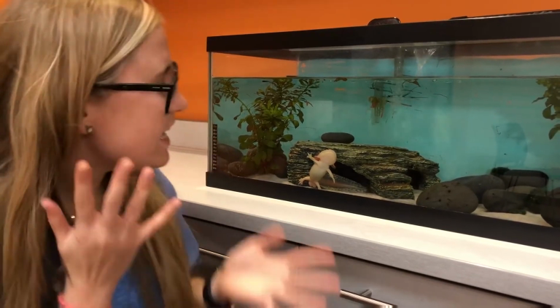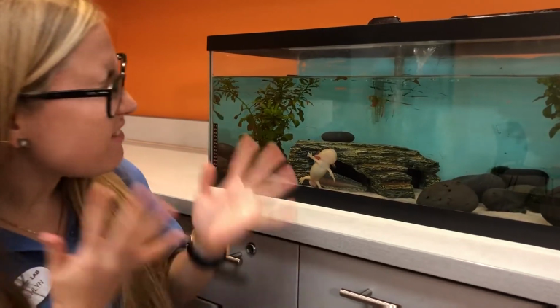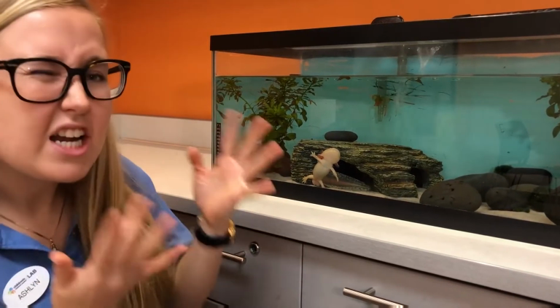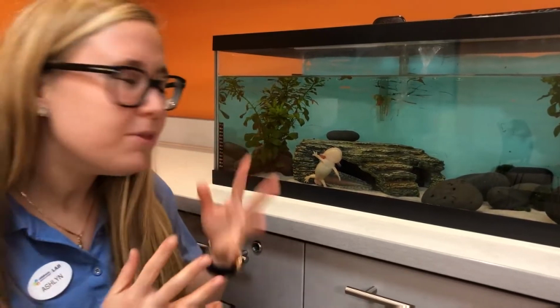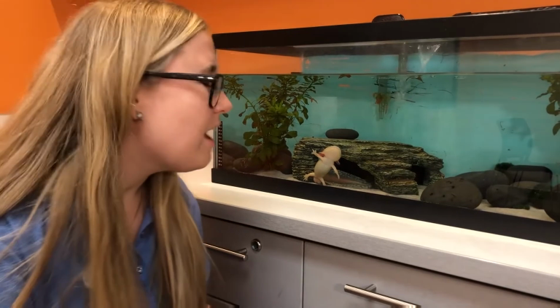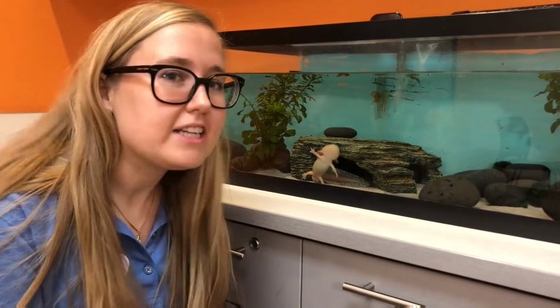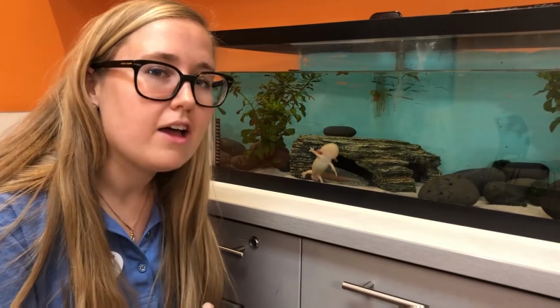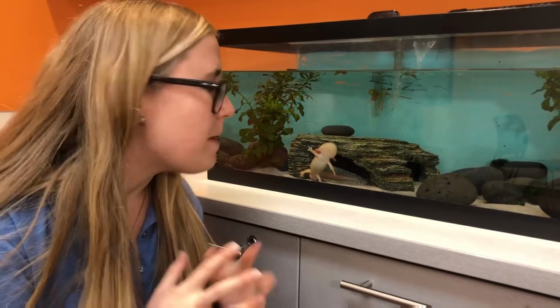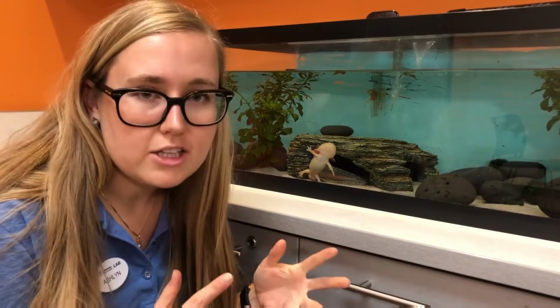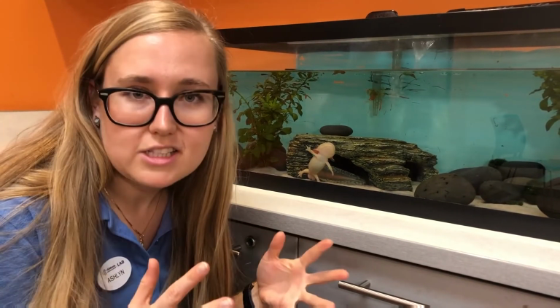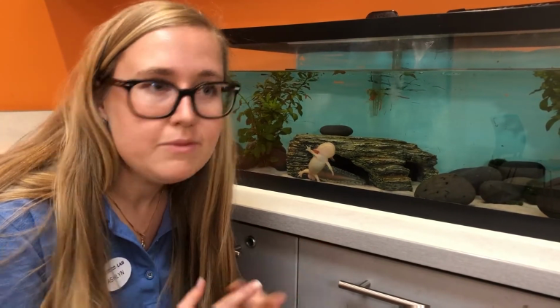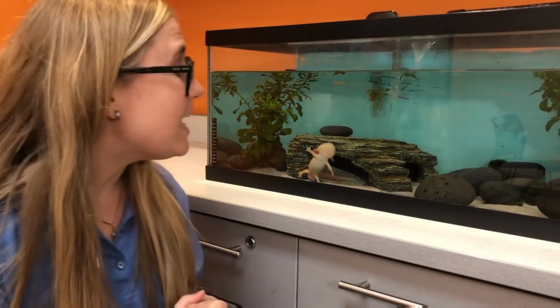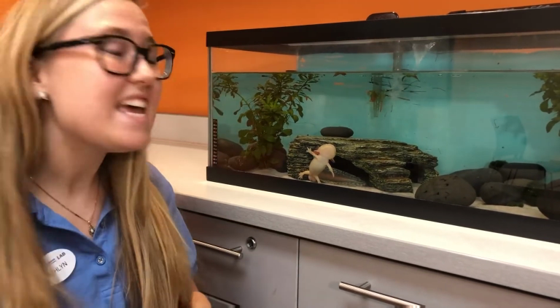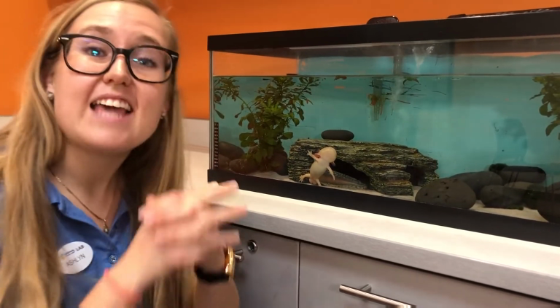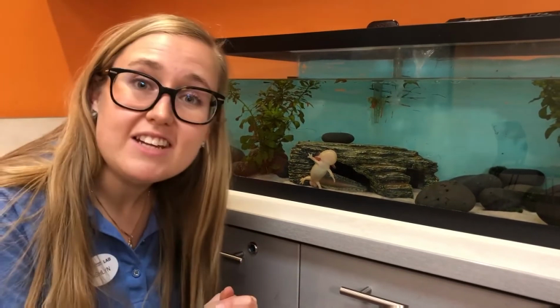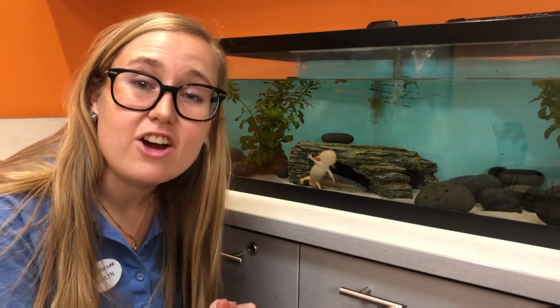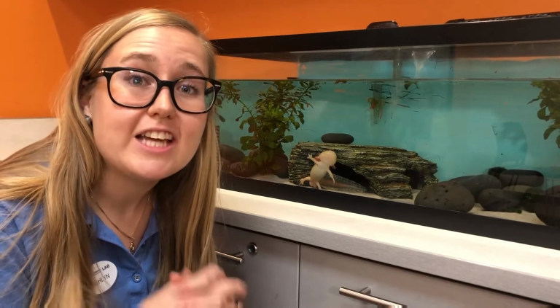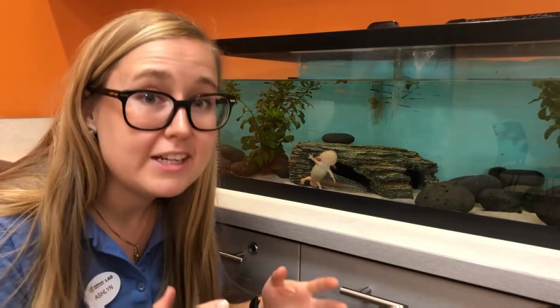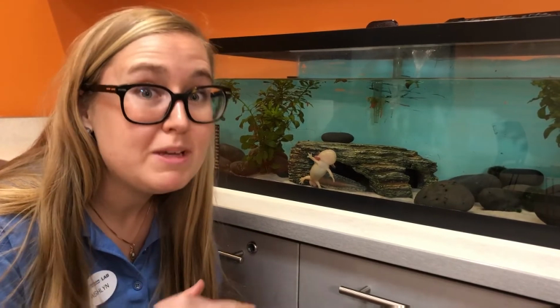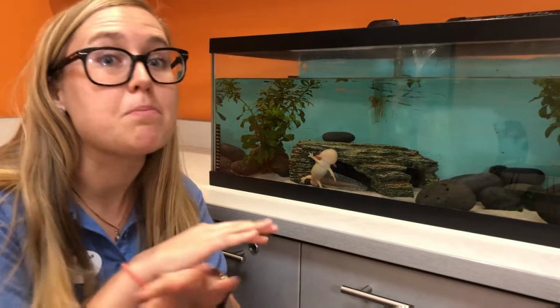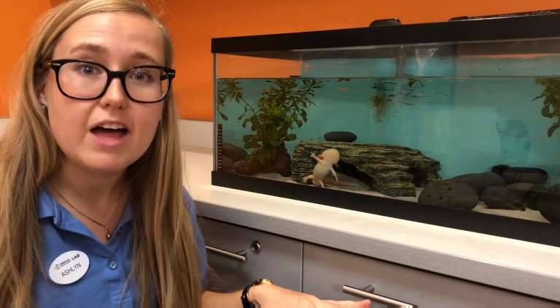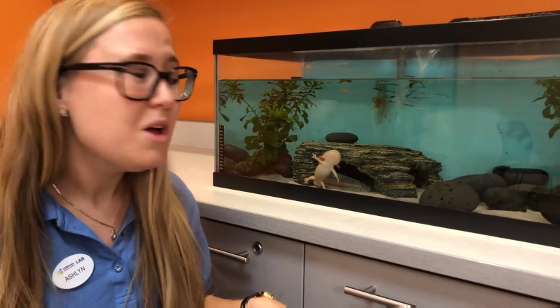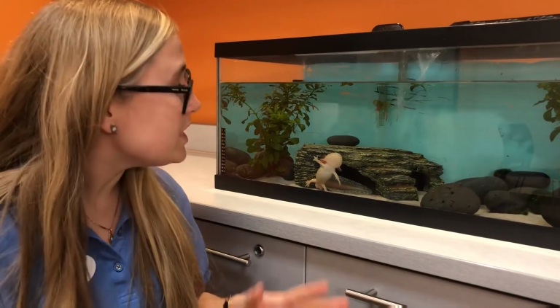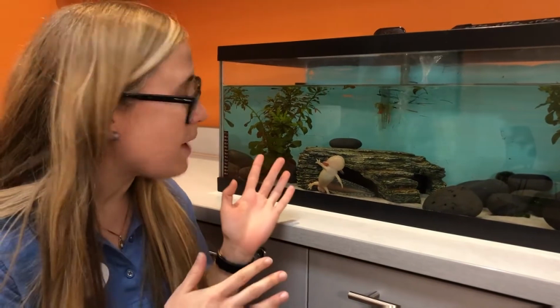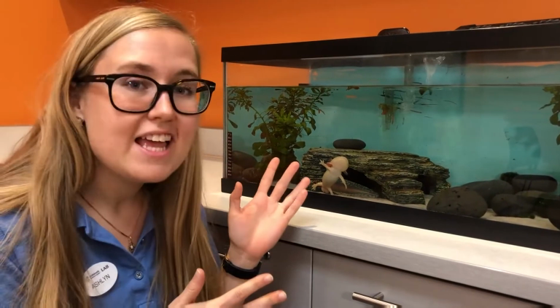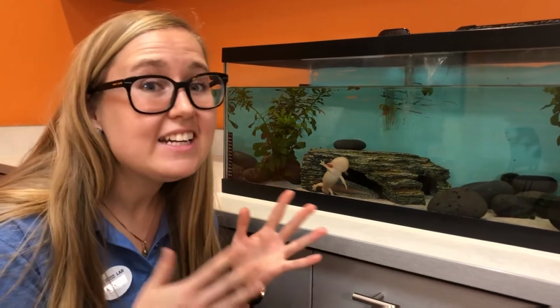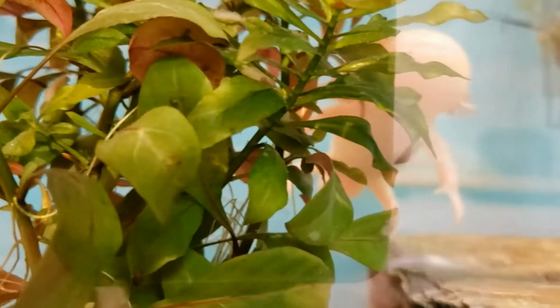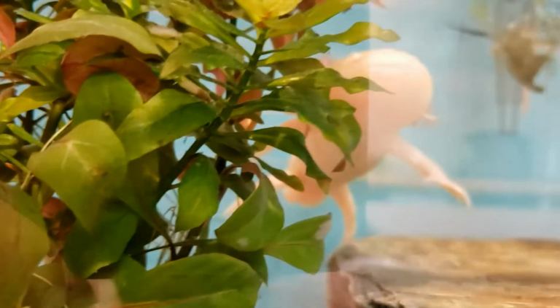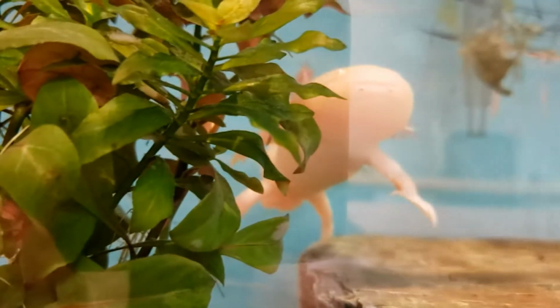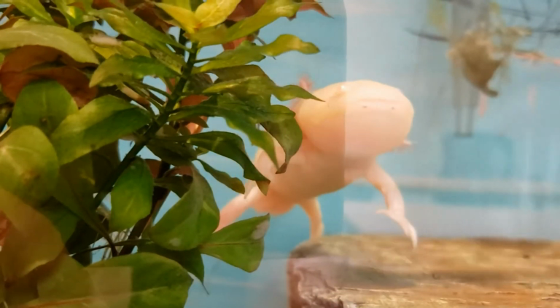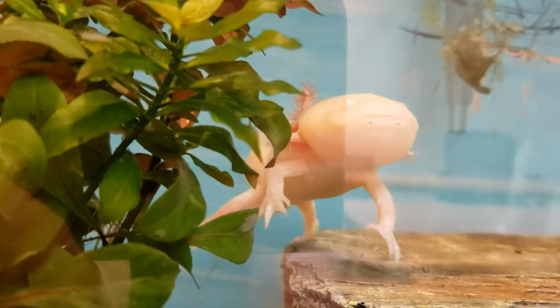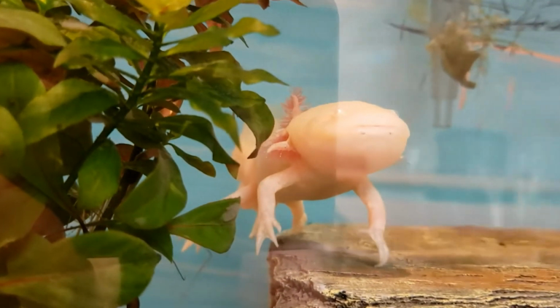It's kind of a conundrum though. I like to call it the paradoxical axolotl, because in captivity they're actually abundant, which means there are plenty of them both as people's pets and in laboratories for scientists like us to study.